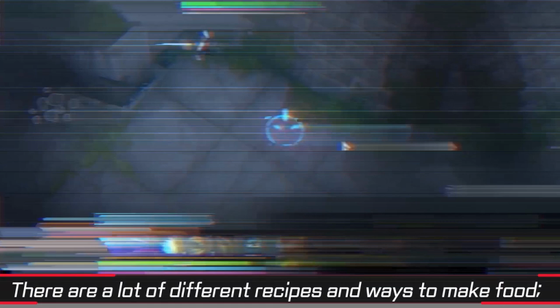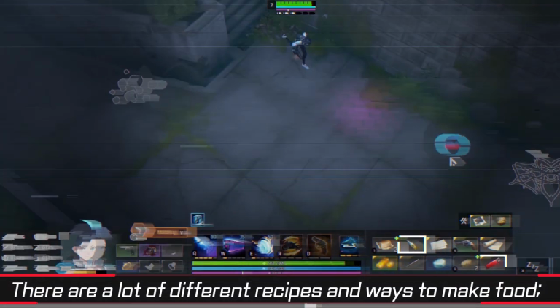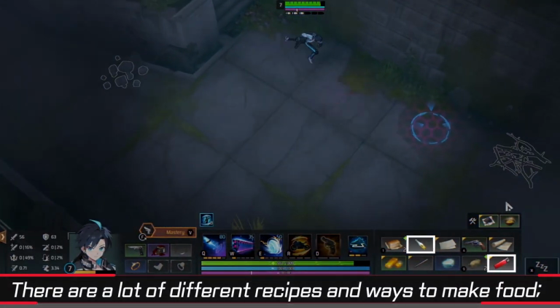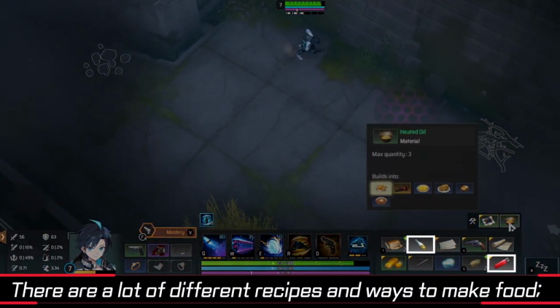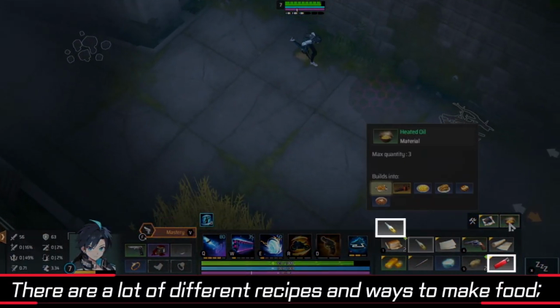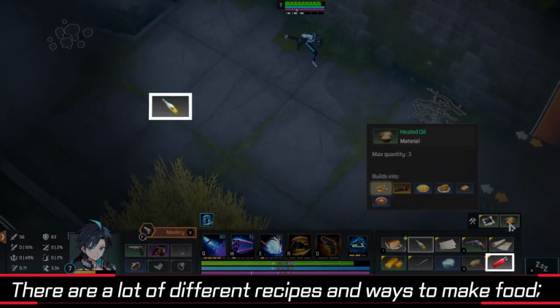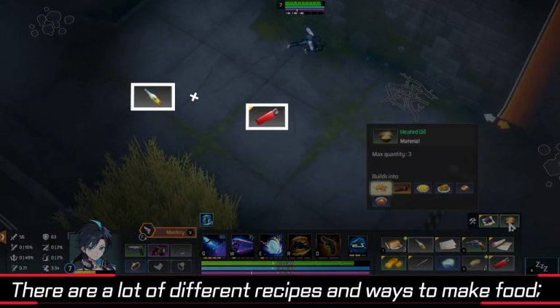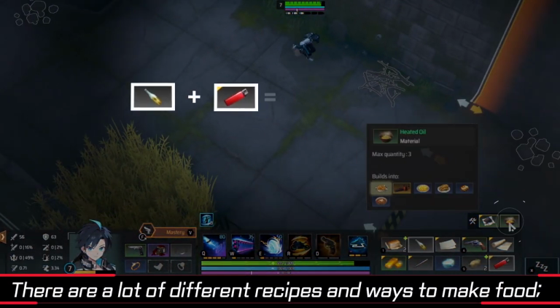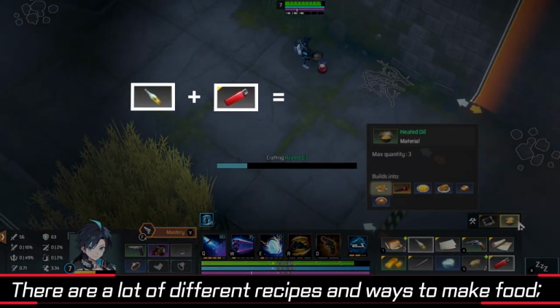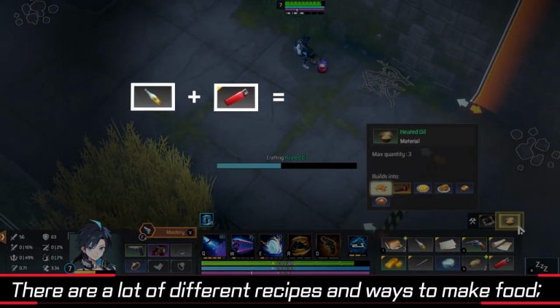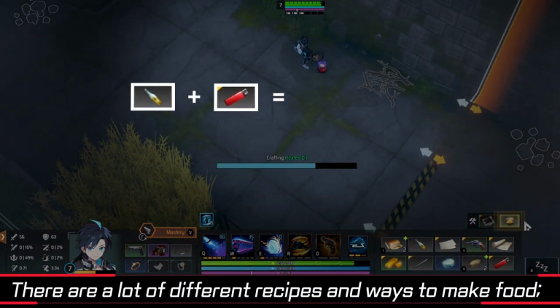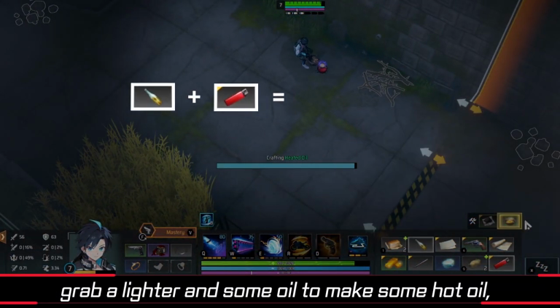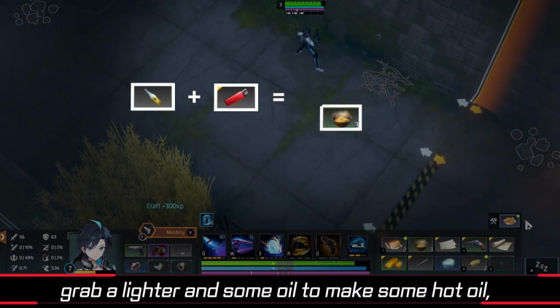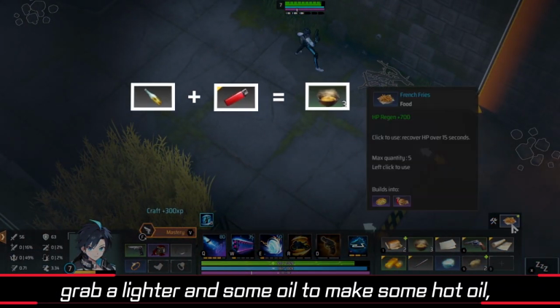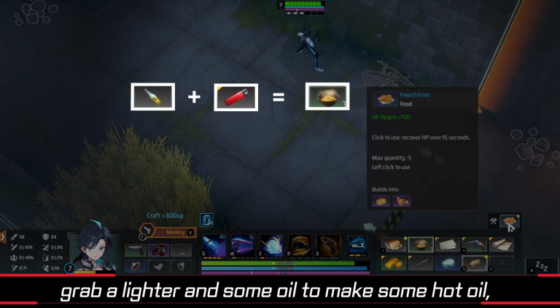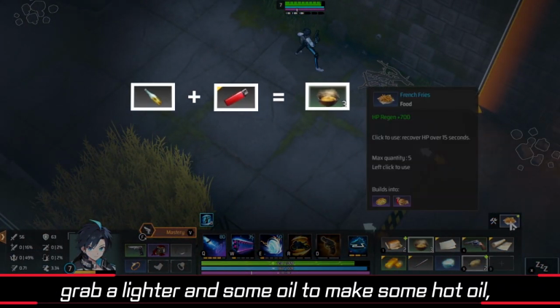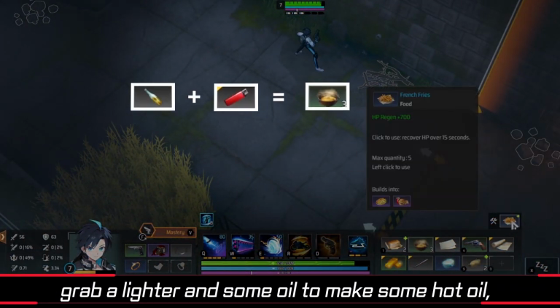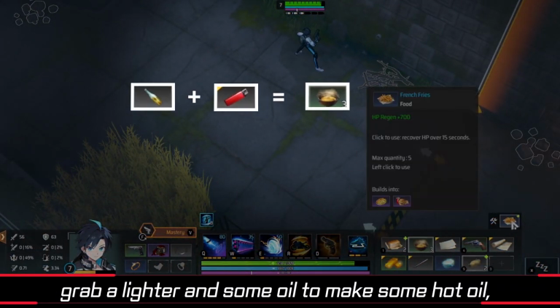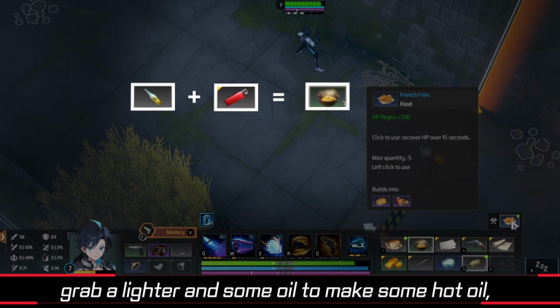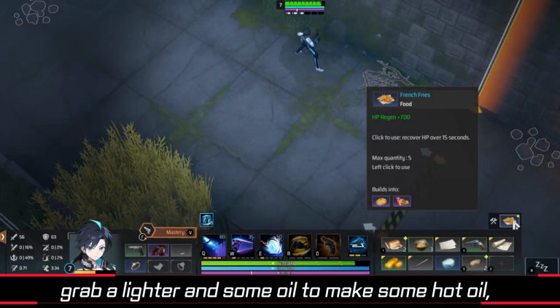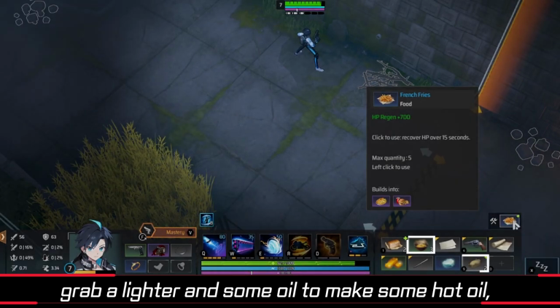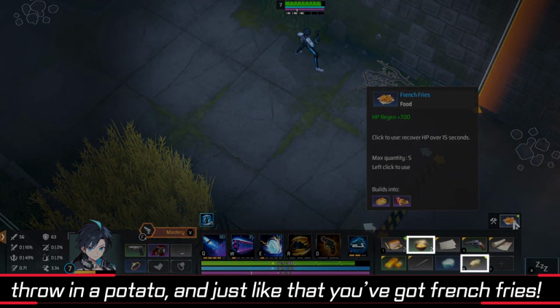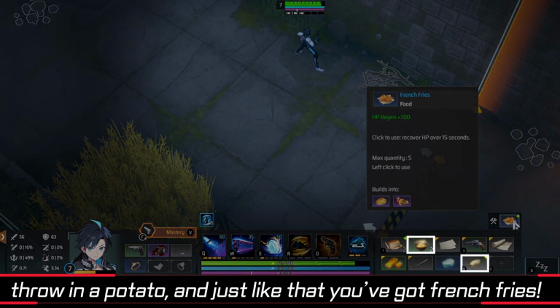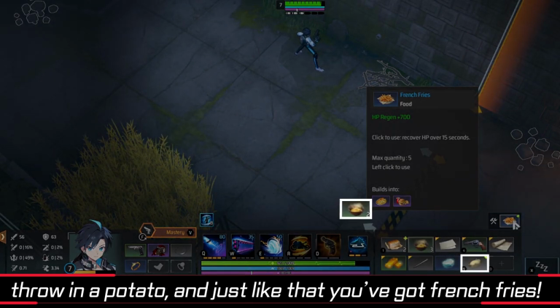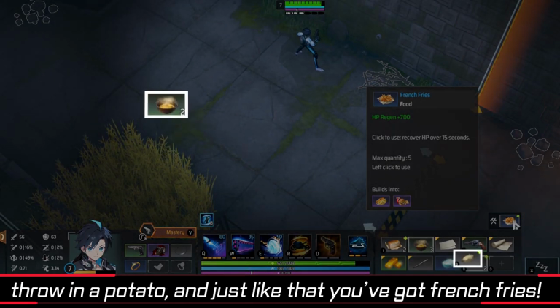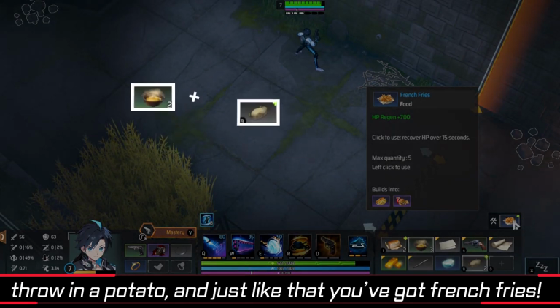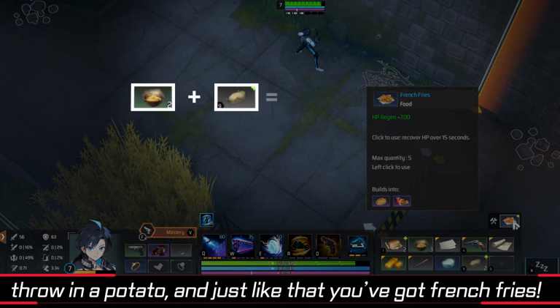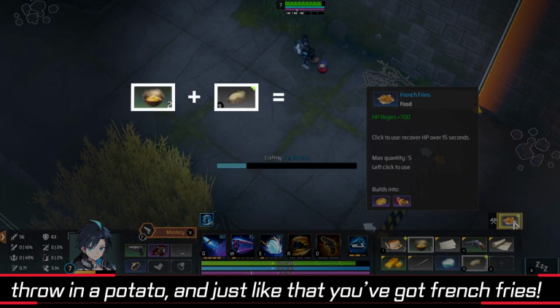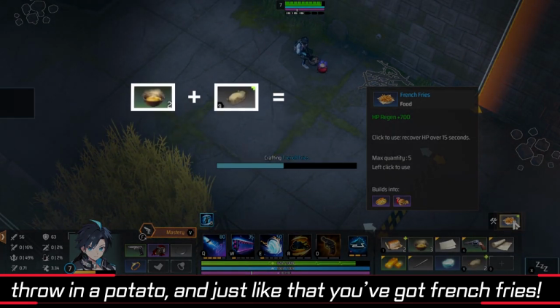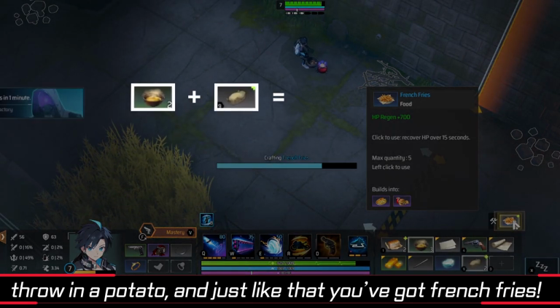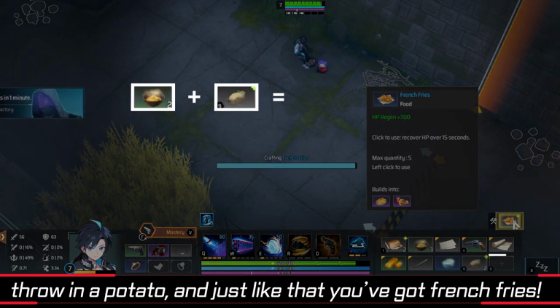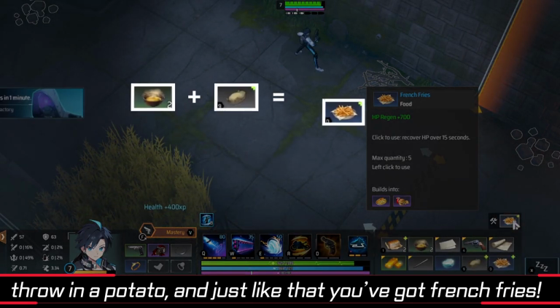There are a lot of different recipes and ways to make food. Grab a lighter and some oil to make some hot oil, throw in a potato, and just like that, you've got french fries.